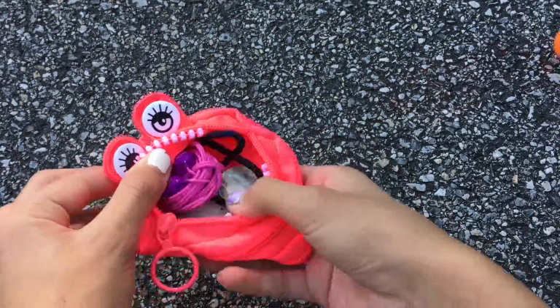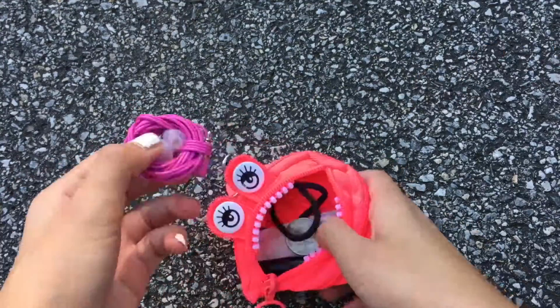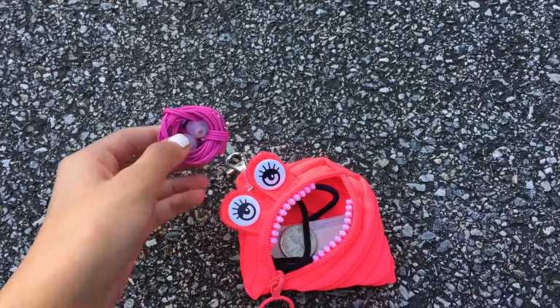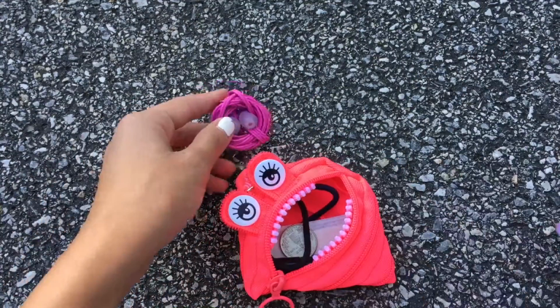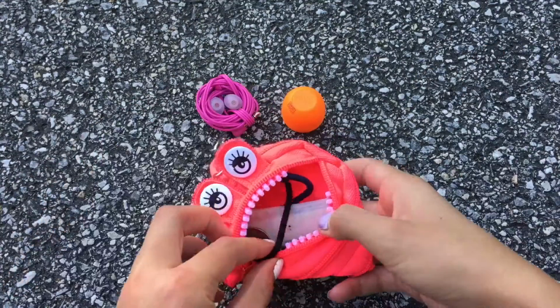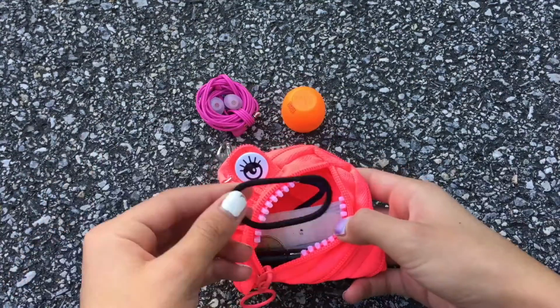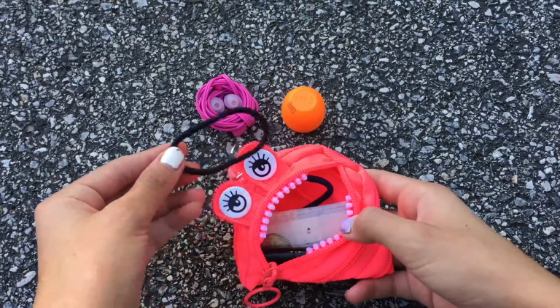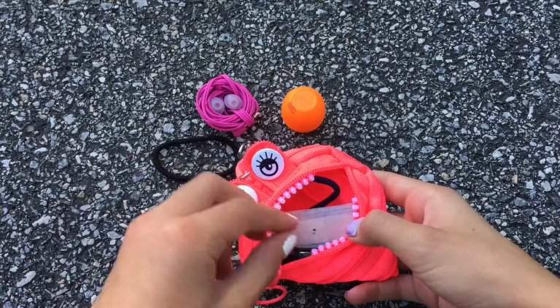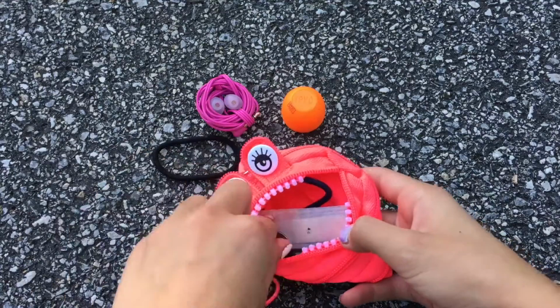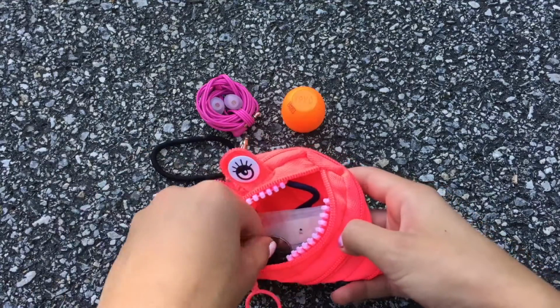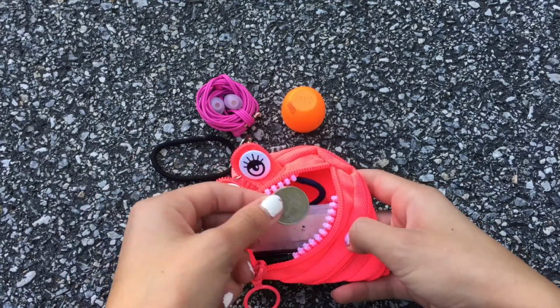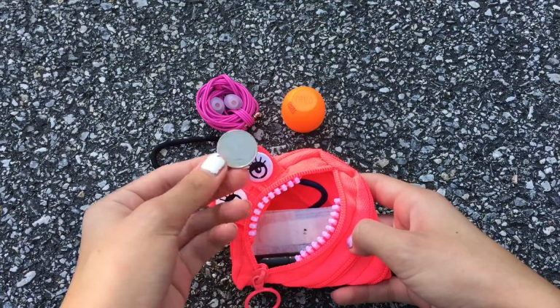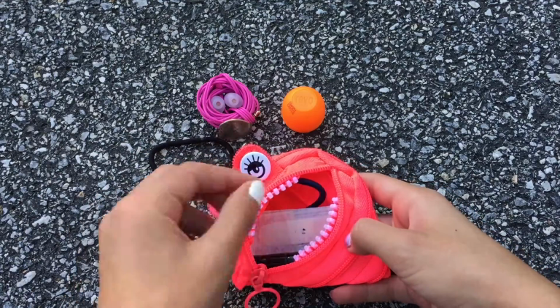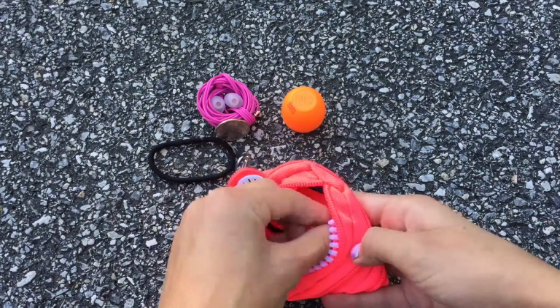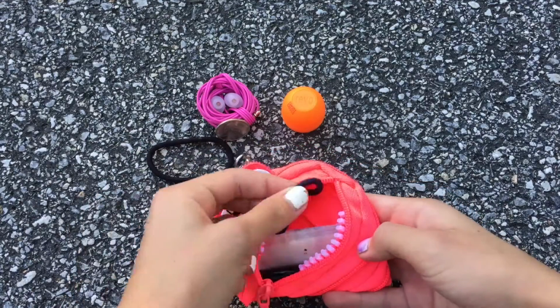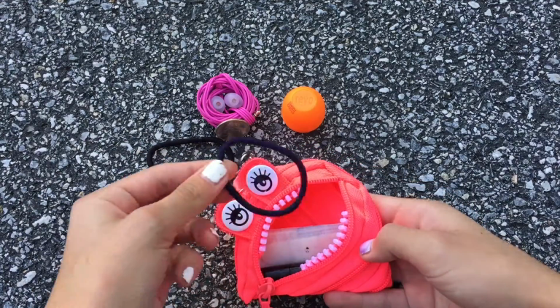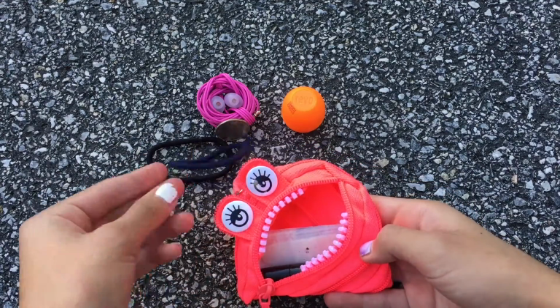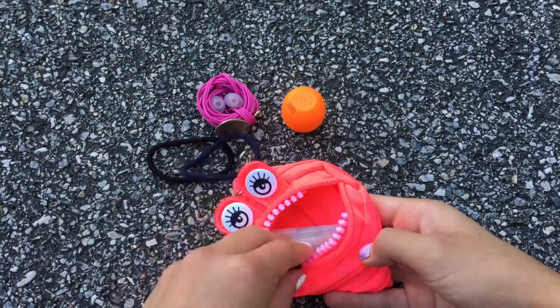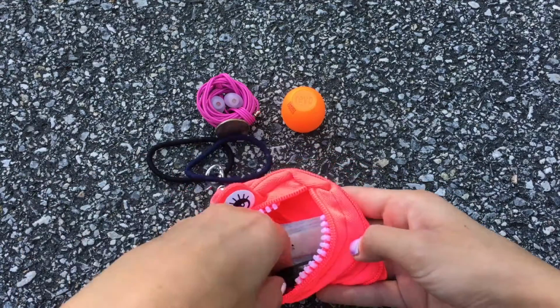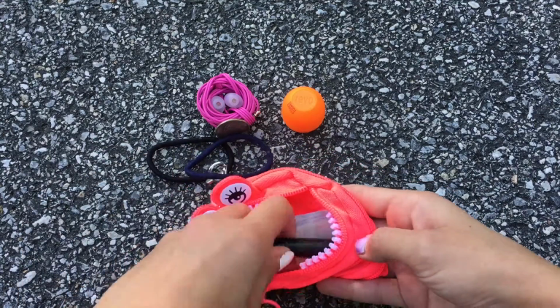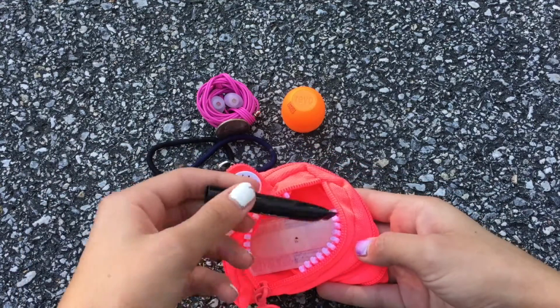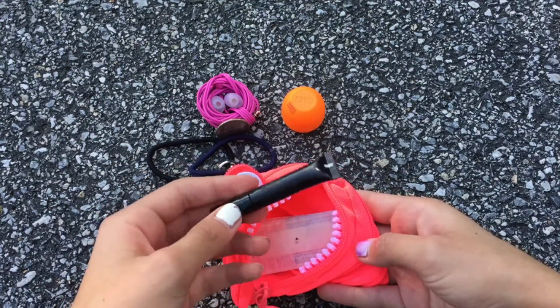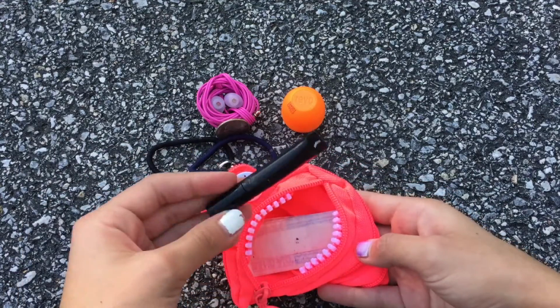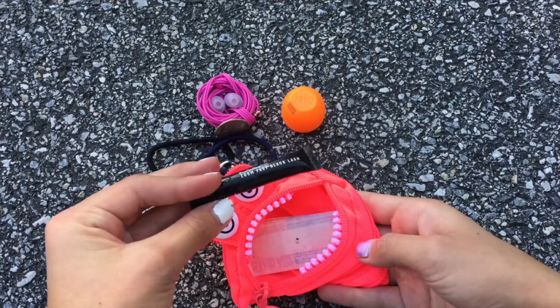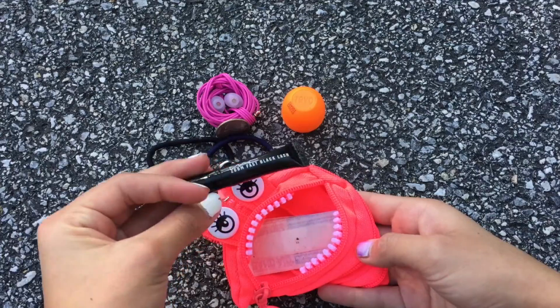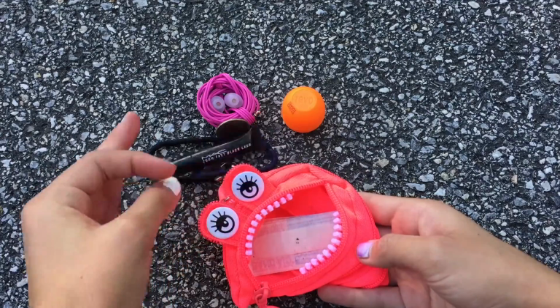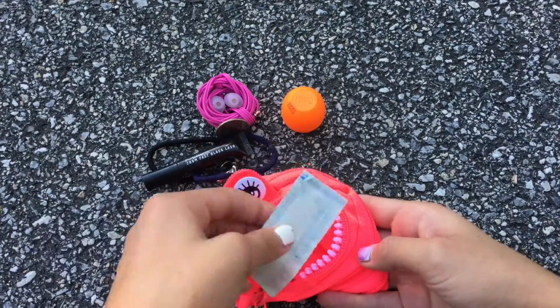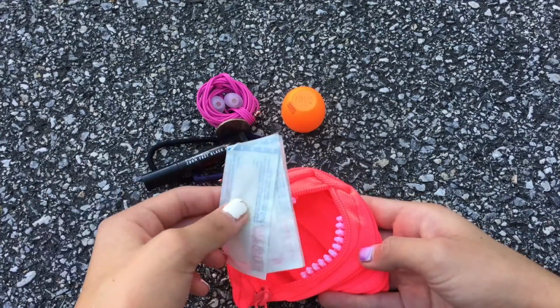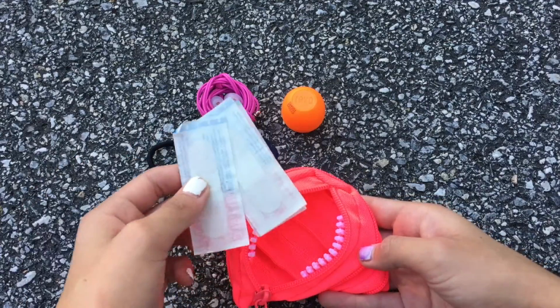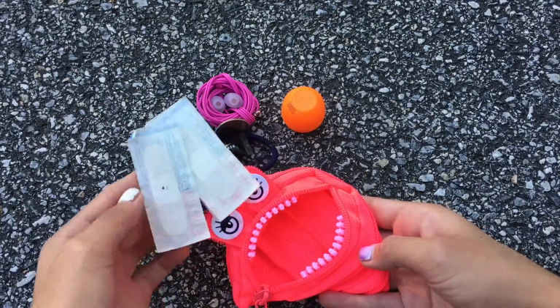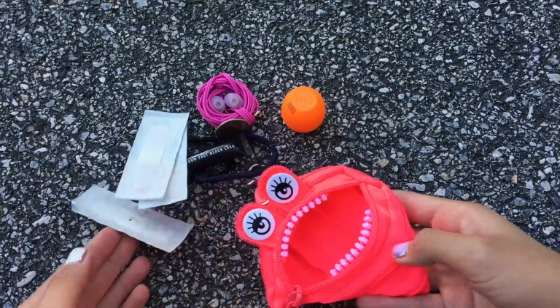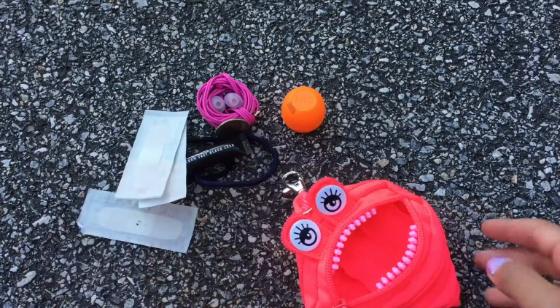The products I decided to put in my mini emergency kit were a lip balm, earbuds, a hairband, a quarter, another hairband, a mini mascara, and lastly some band-aids.